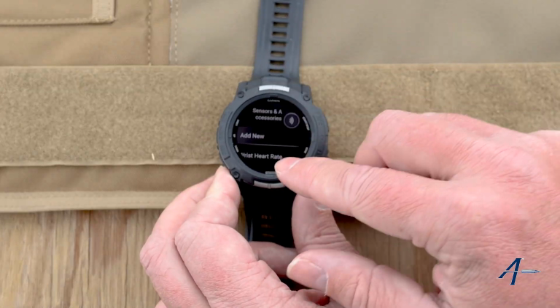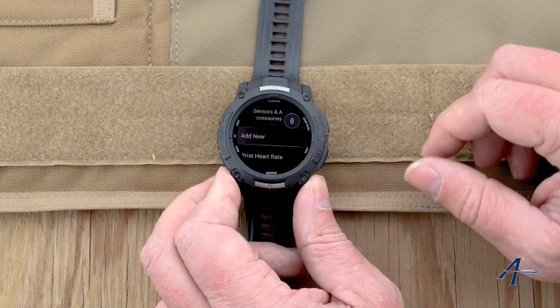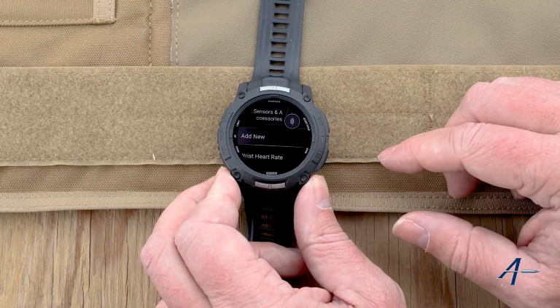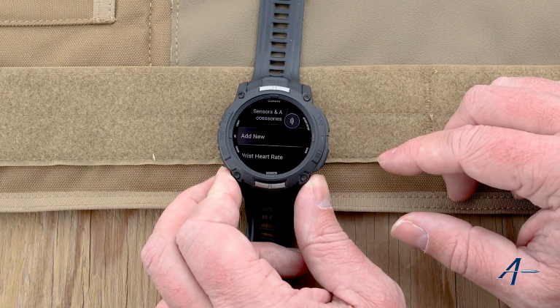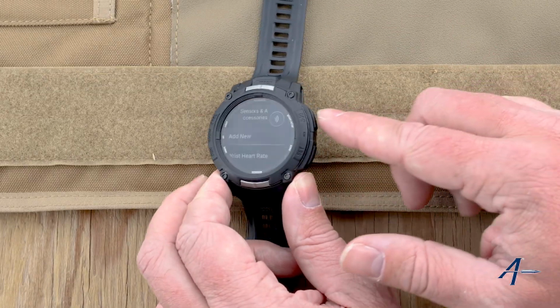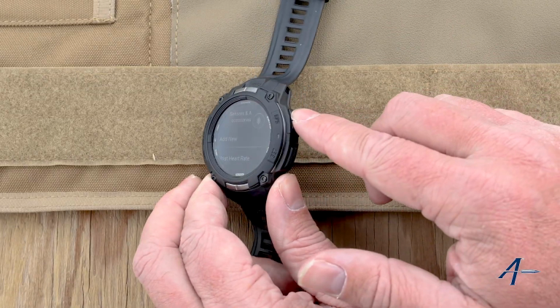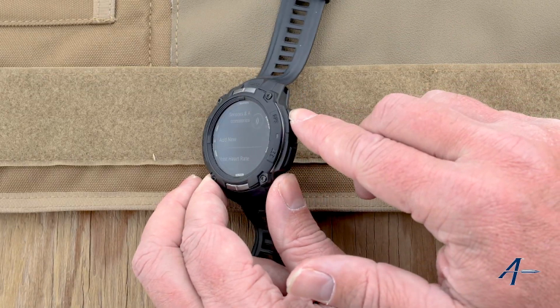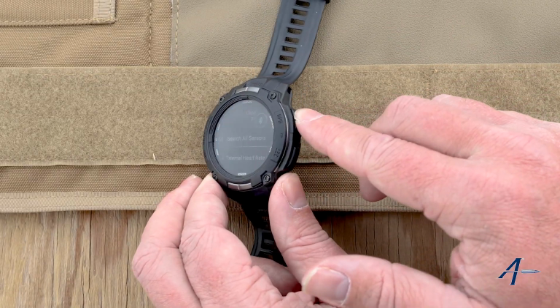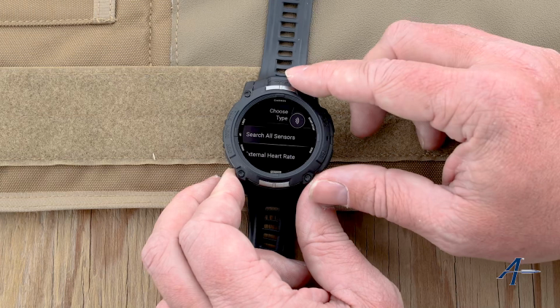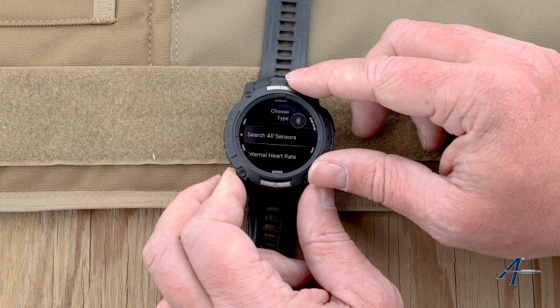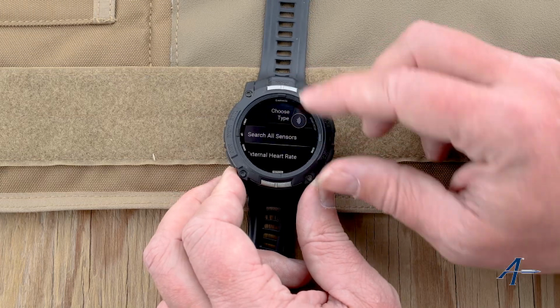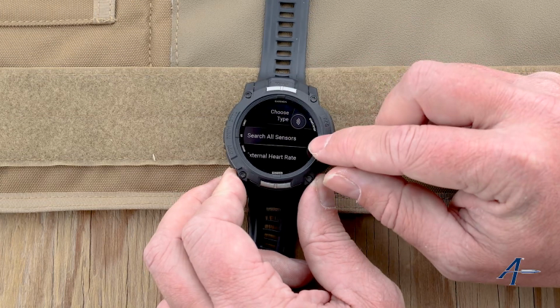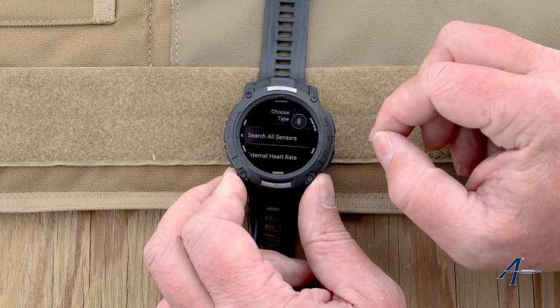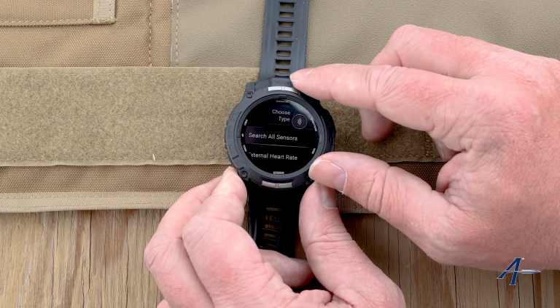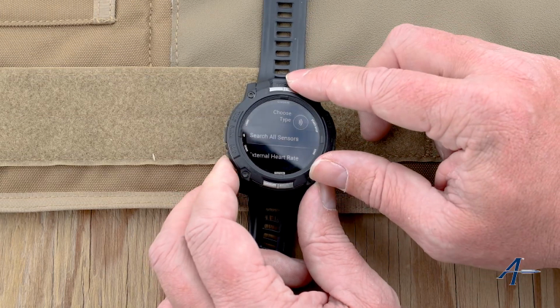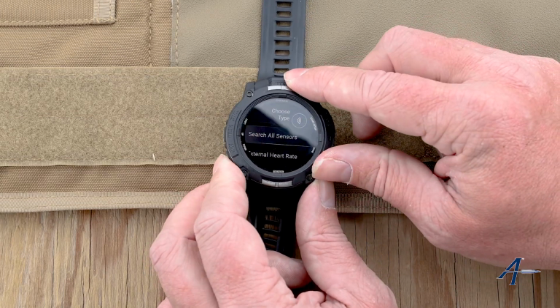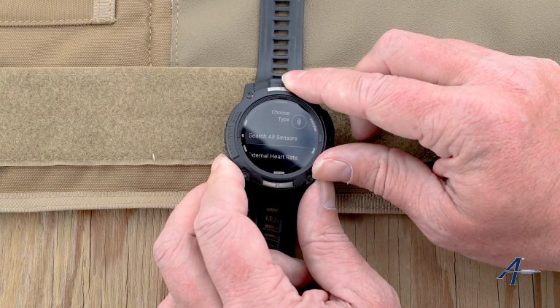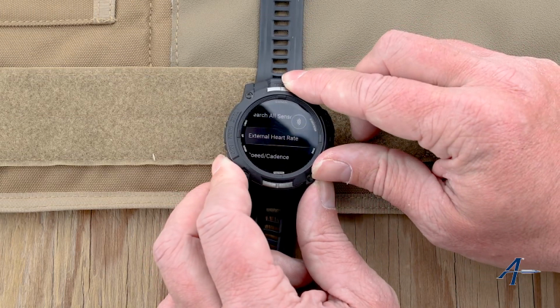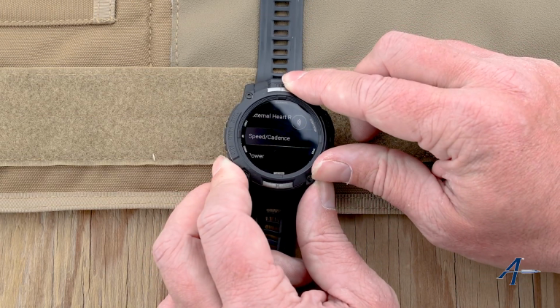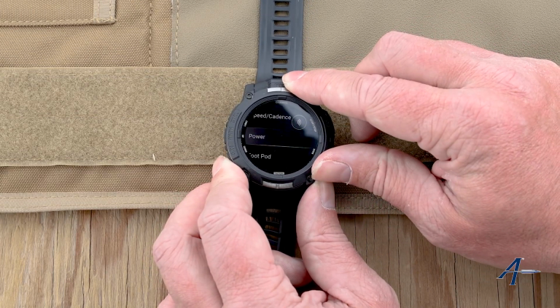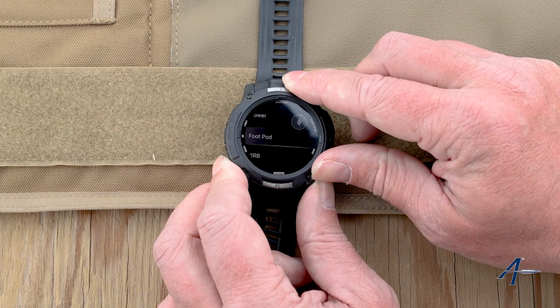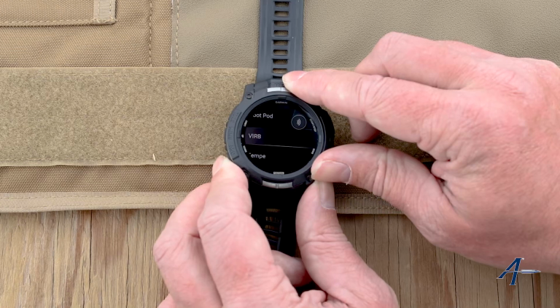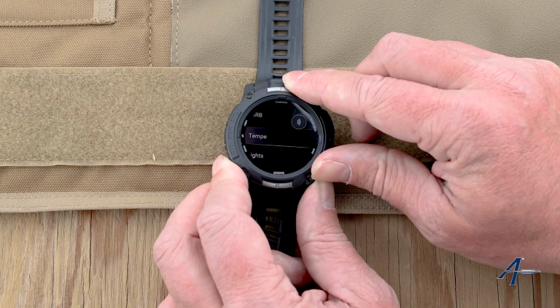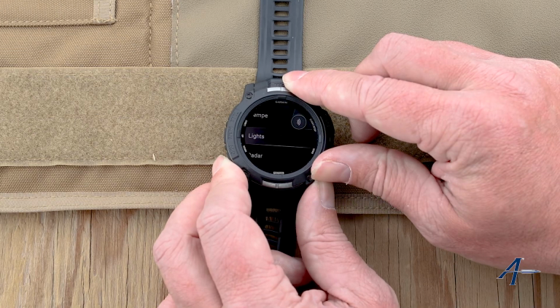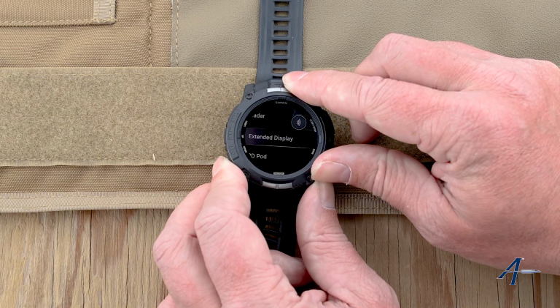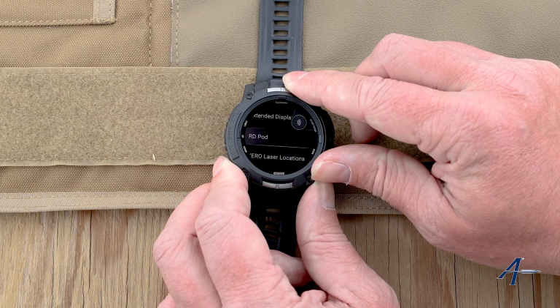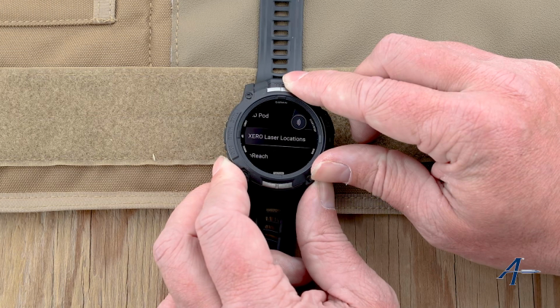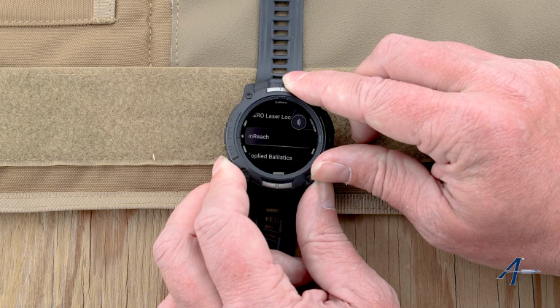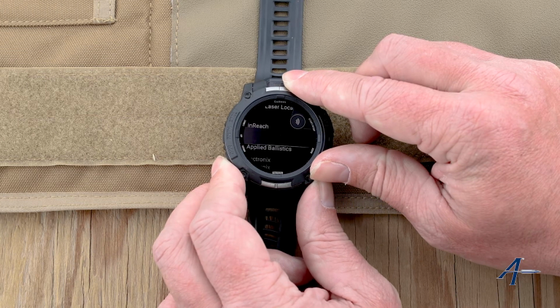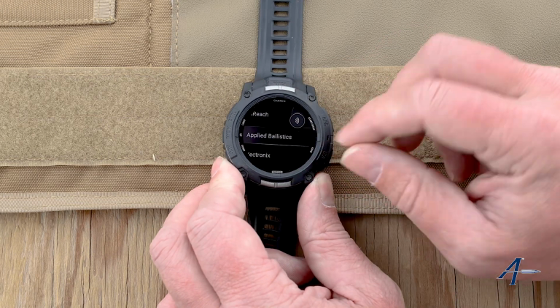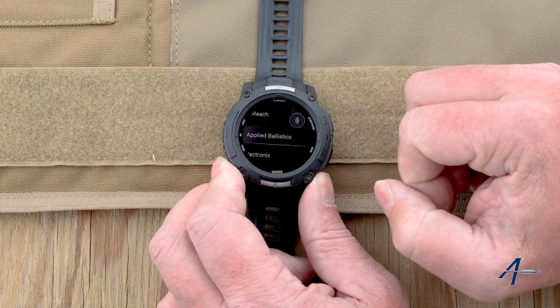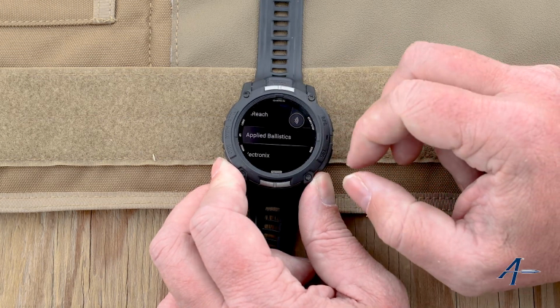Then when it says 'add new,' go ahead and hit the enter button here on the side again. You can see now it says 'search all sensors' — that's not what we want. We're going to scroll down until we find Applied Ballistics. Here's Applied Ballistics.